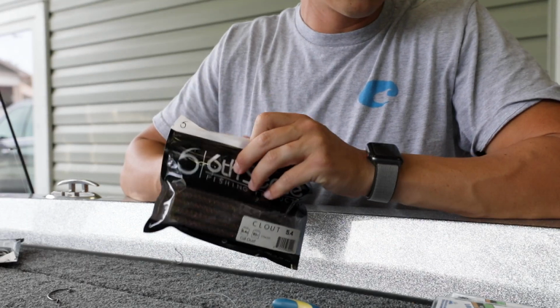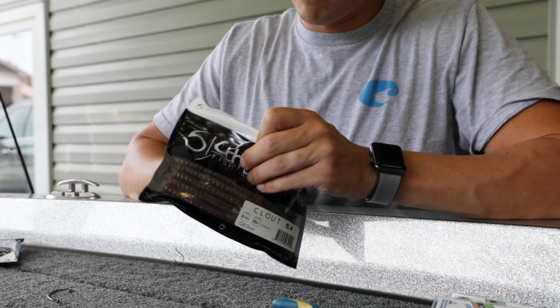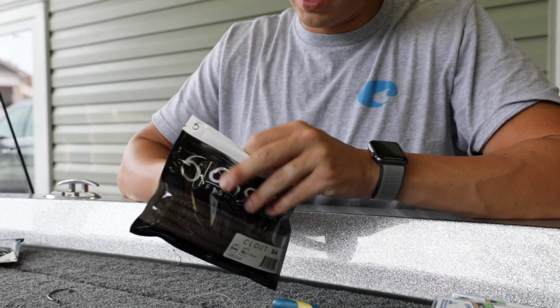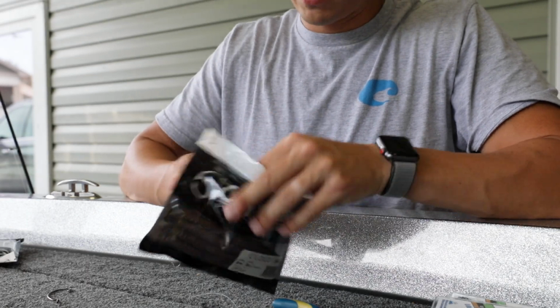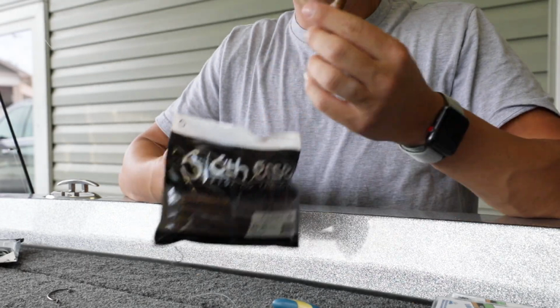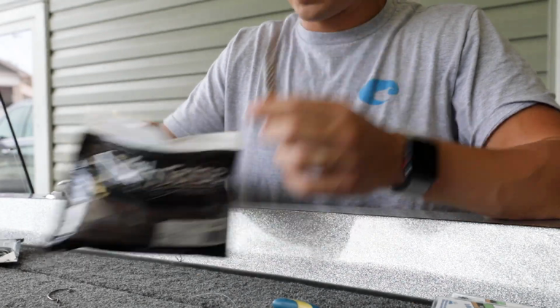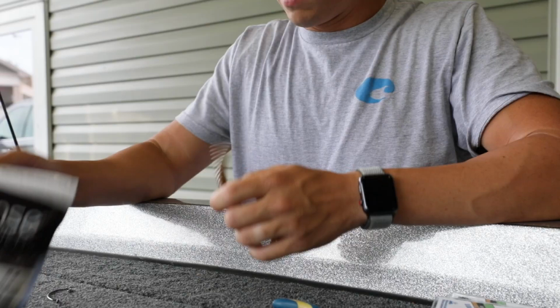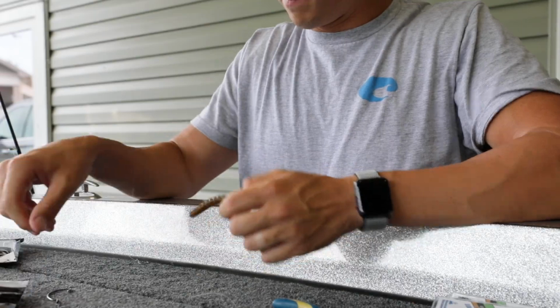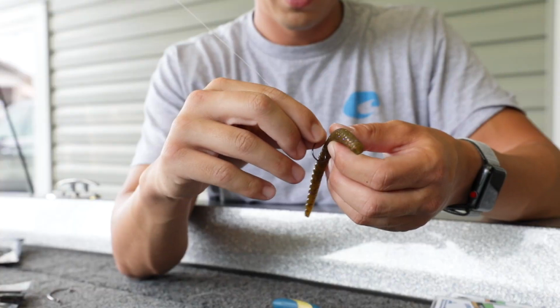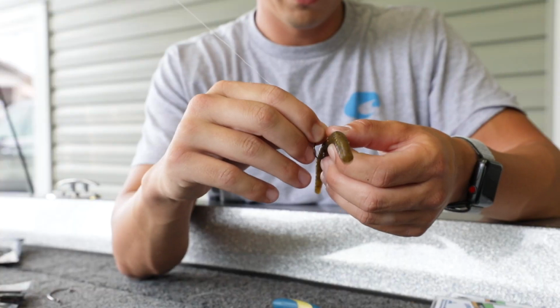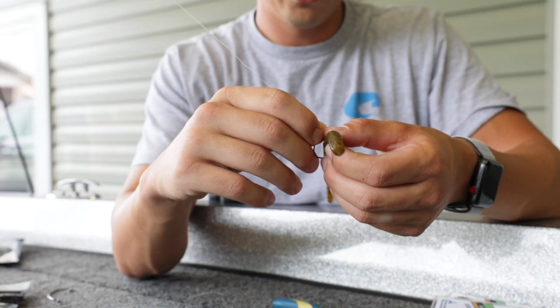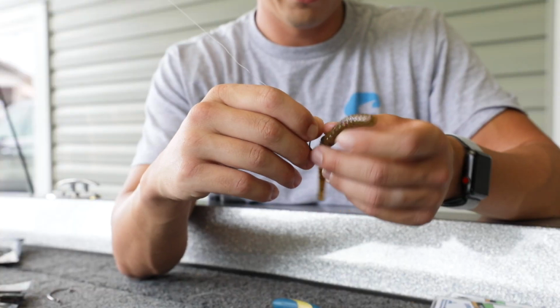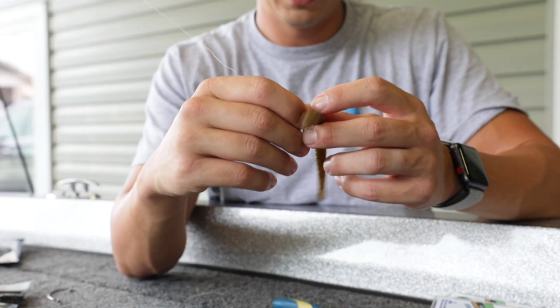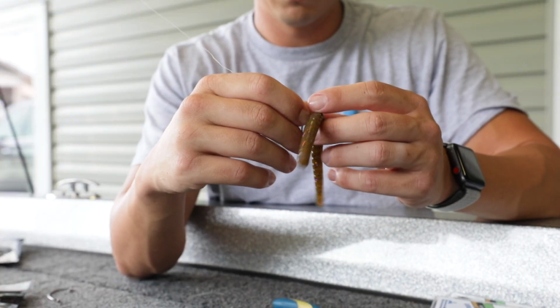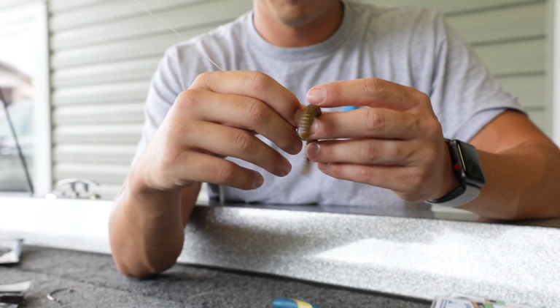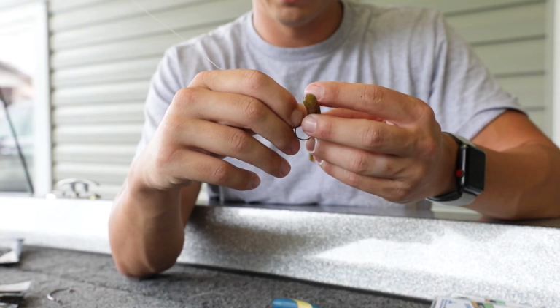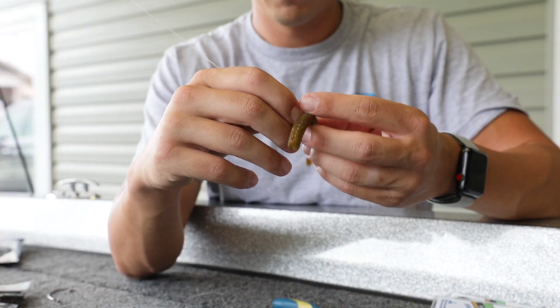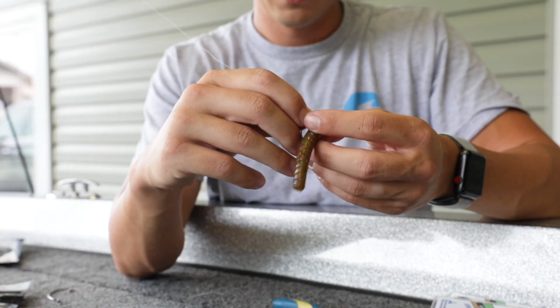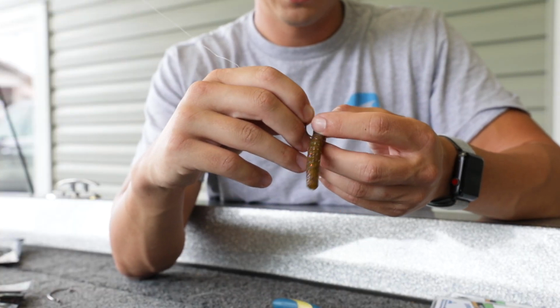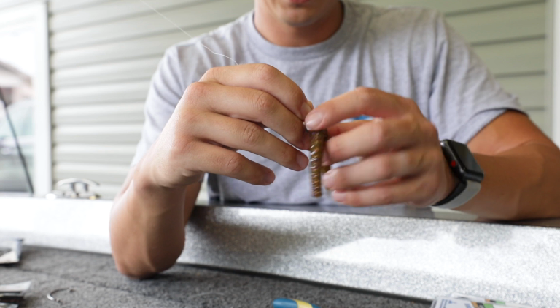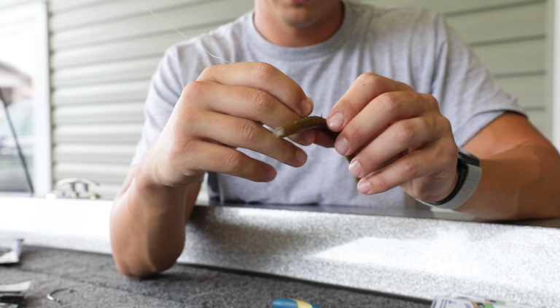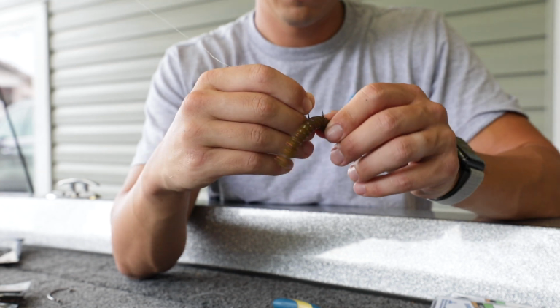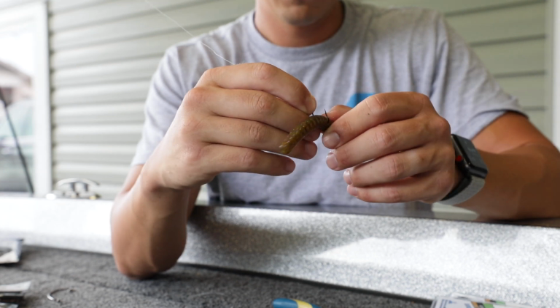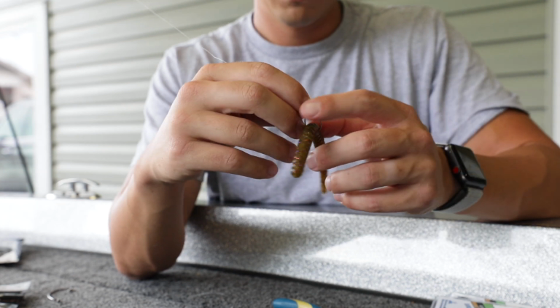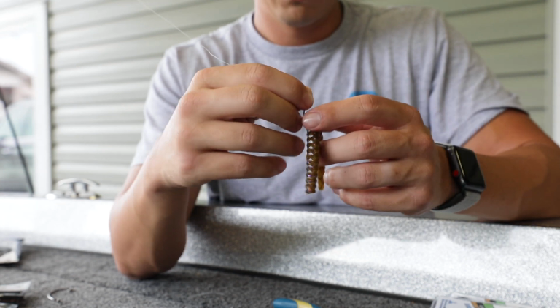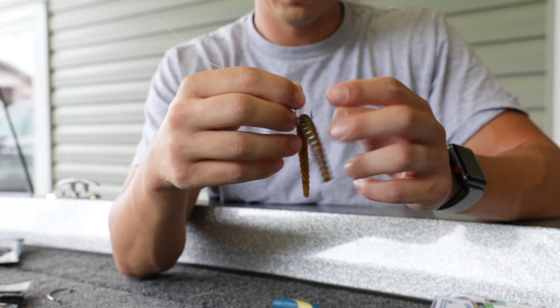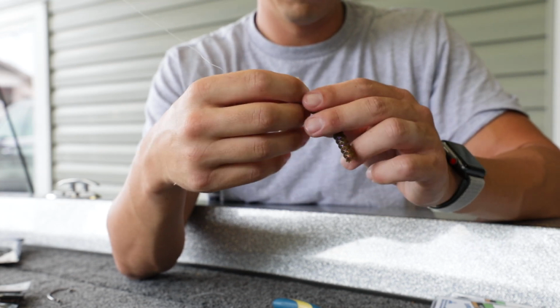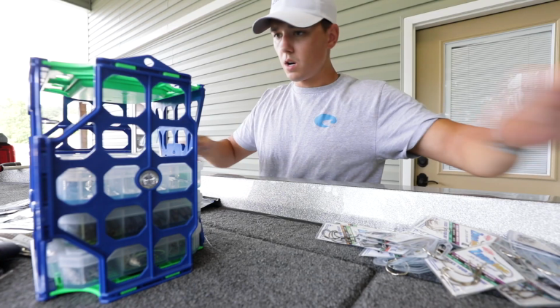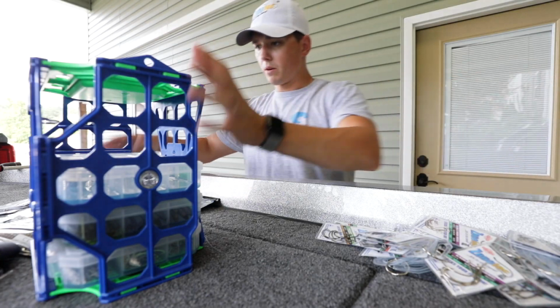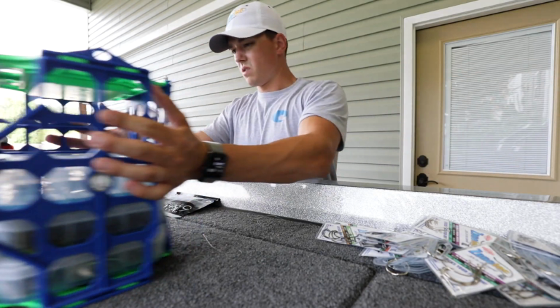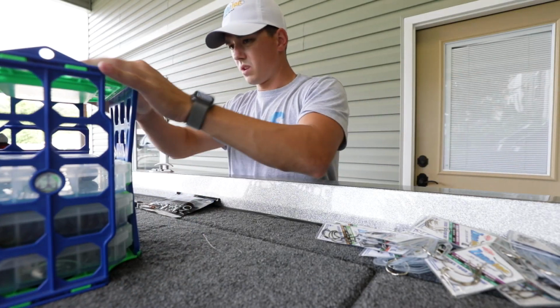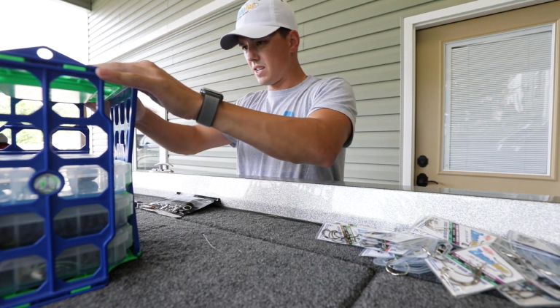I've got 10-pound fluorocarbon with a braid backing. I'm going to tie it up on a palomar knot. I'm just taking the clout worm and running it straight through the dead middle, a little bit on the head side — a little bit heavy — just like that. All right, we're good to go.